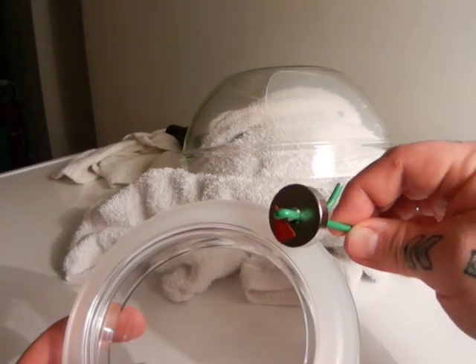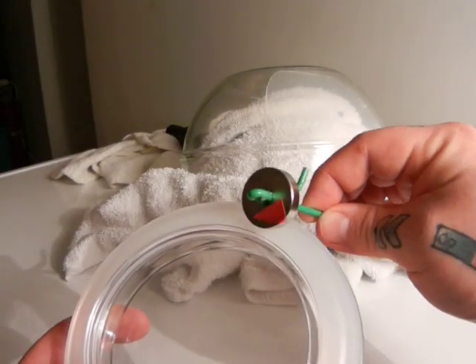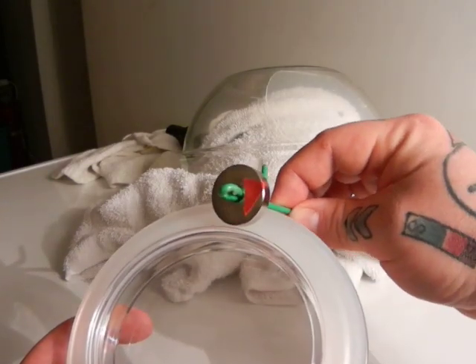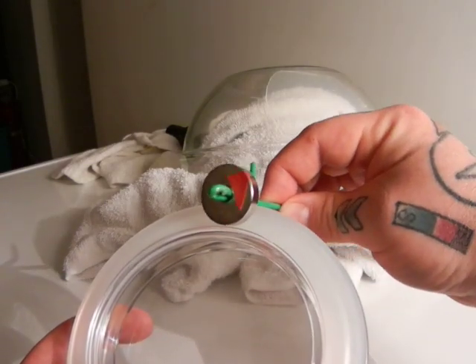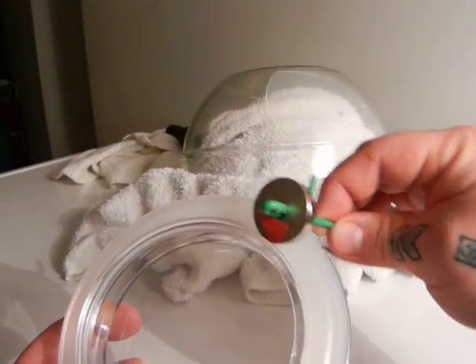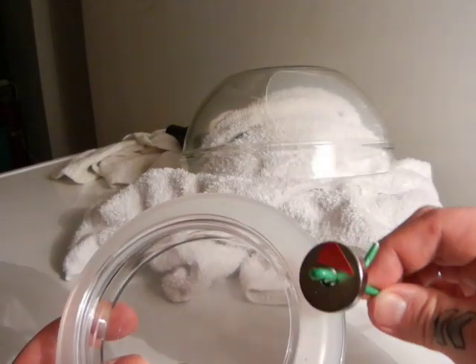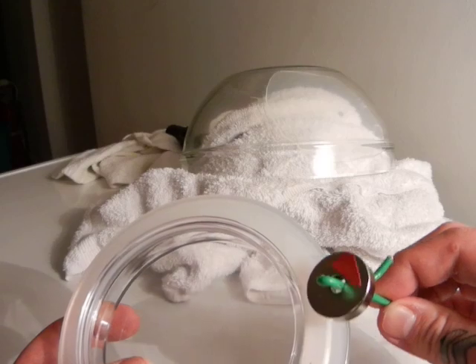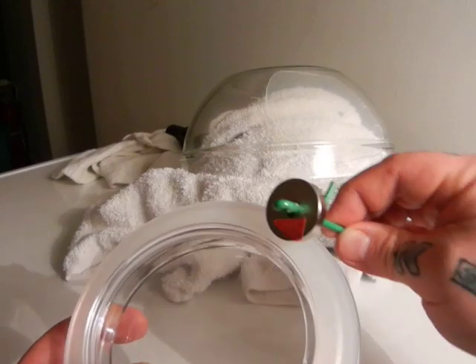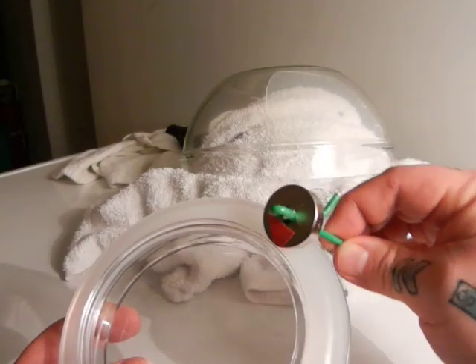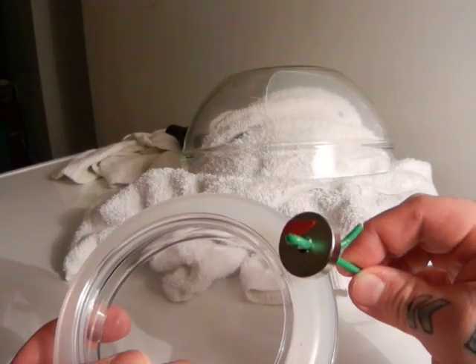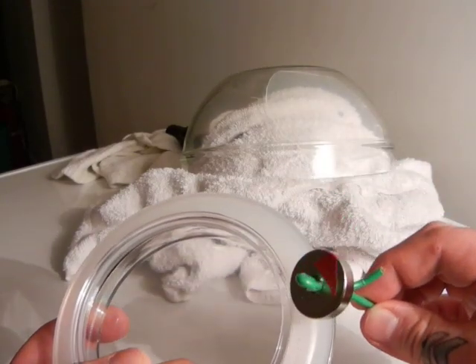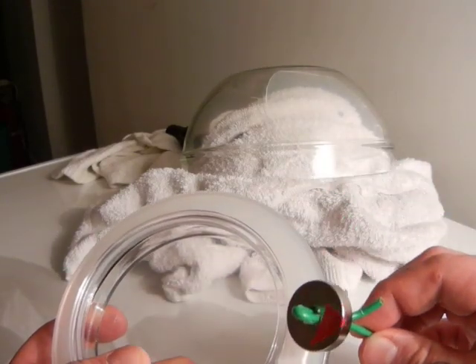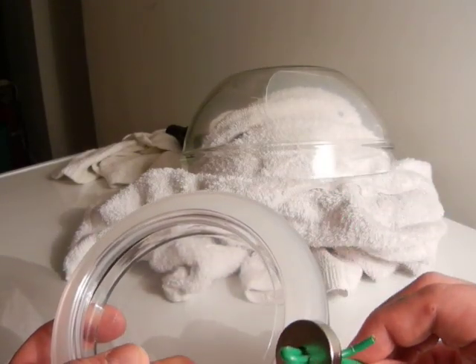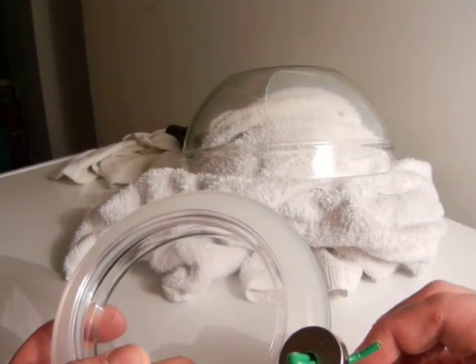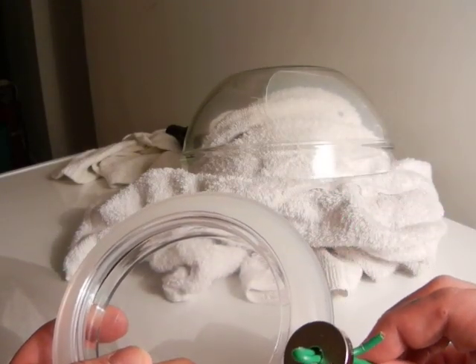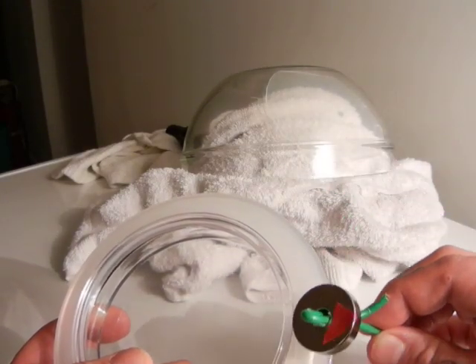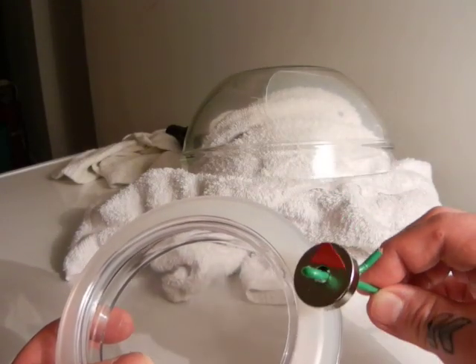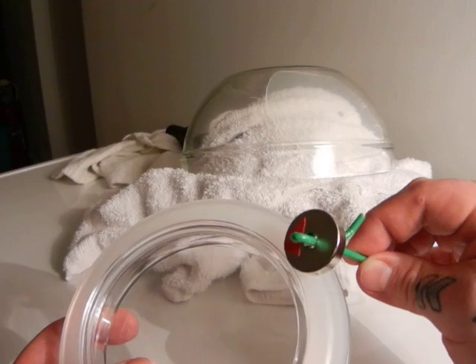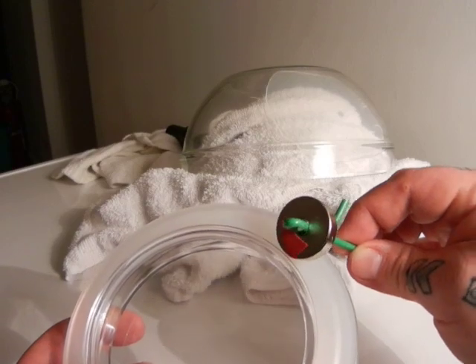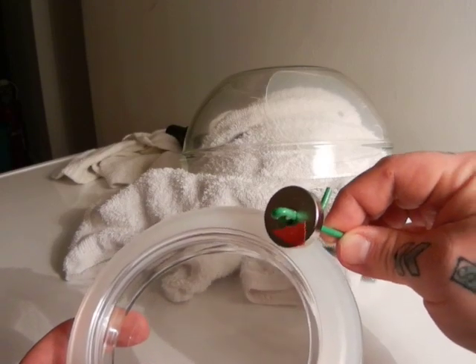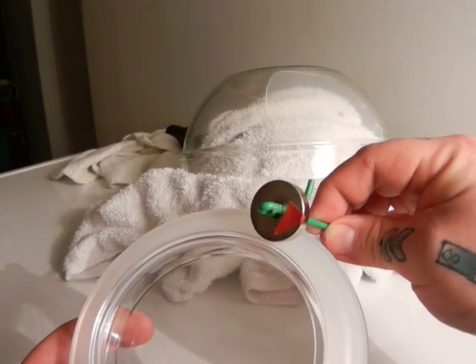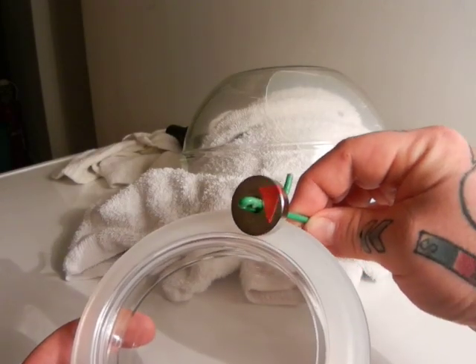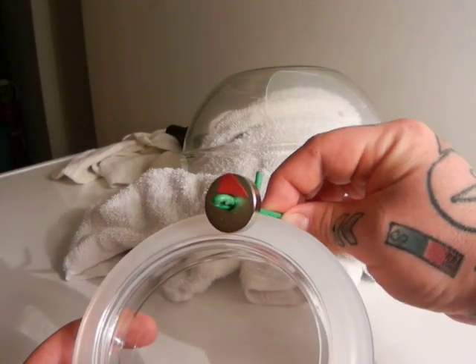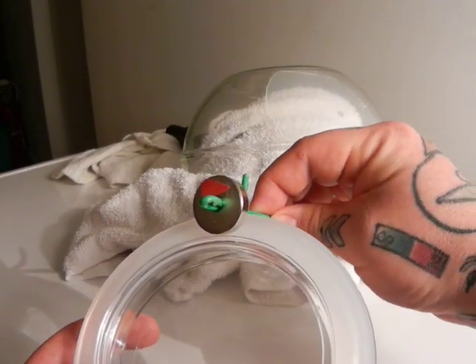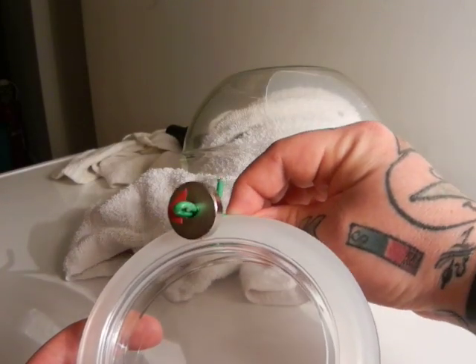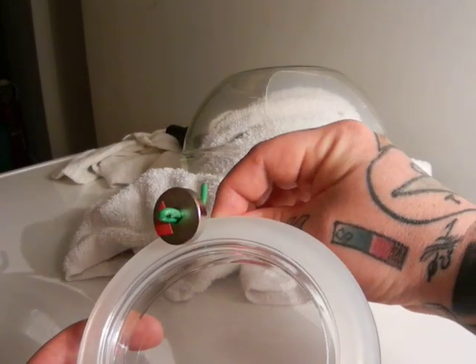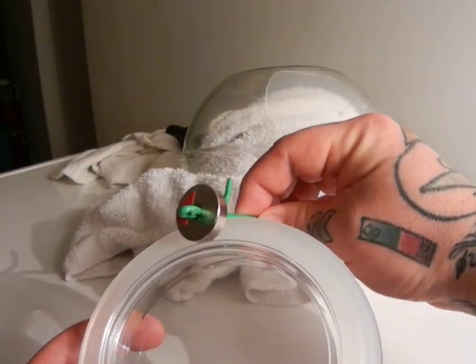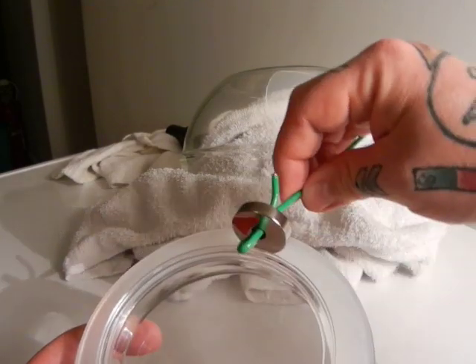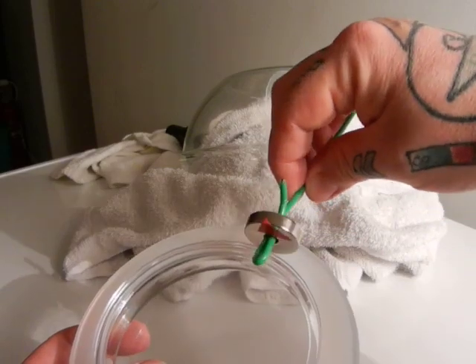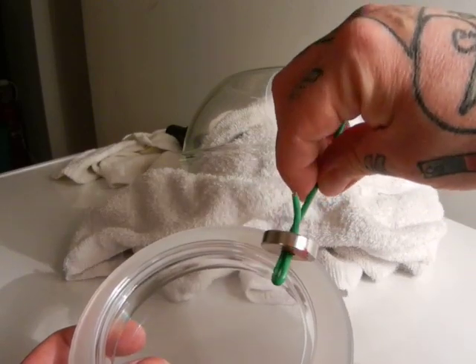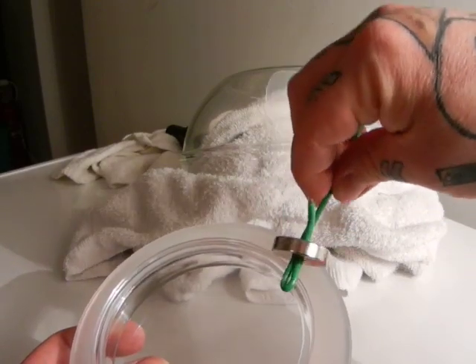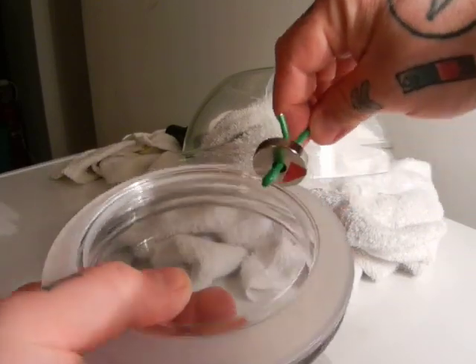Move, rotate, spin. I'm moving the stick clockwise, I'm getting rotation clockwise. I move the stick counter-clockwise, I'm getting rotation counter-clockwise. The same will happen if I bring the stick up.